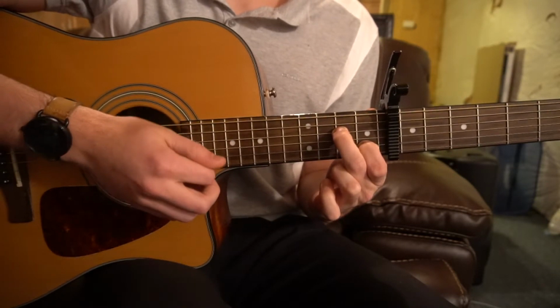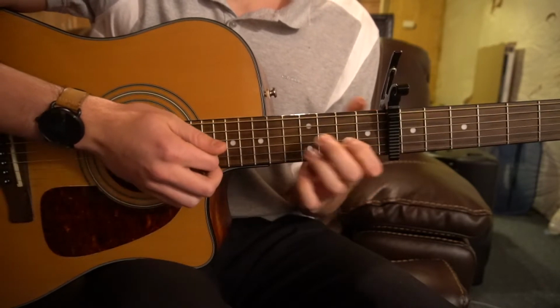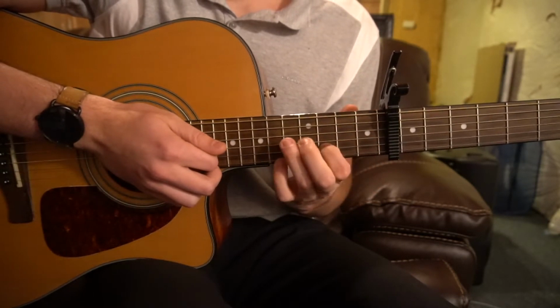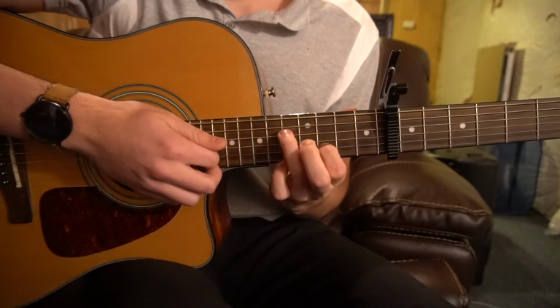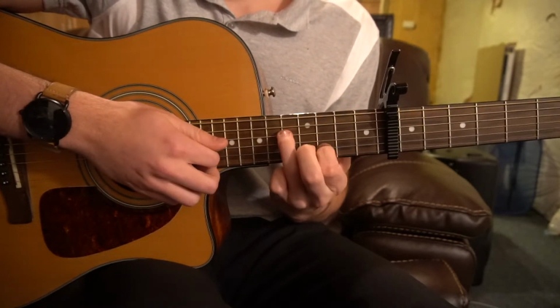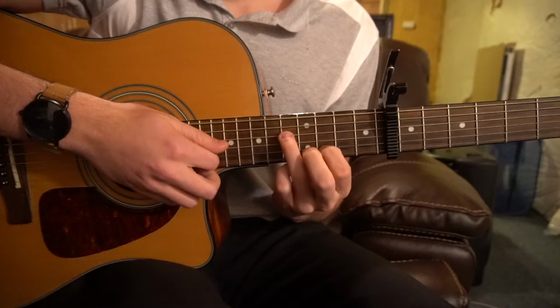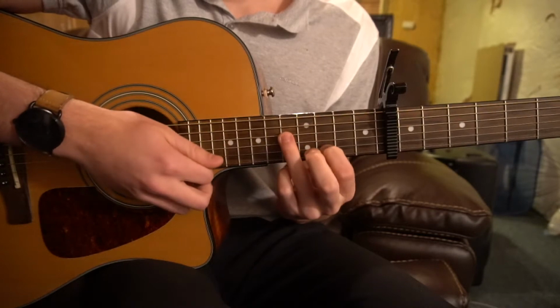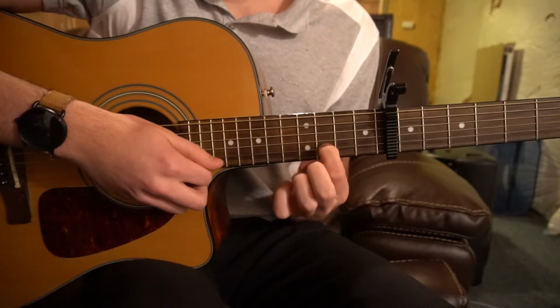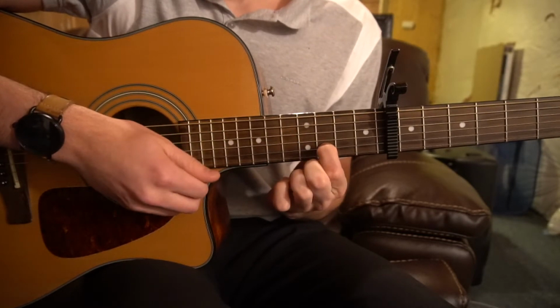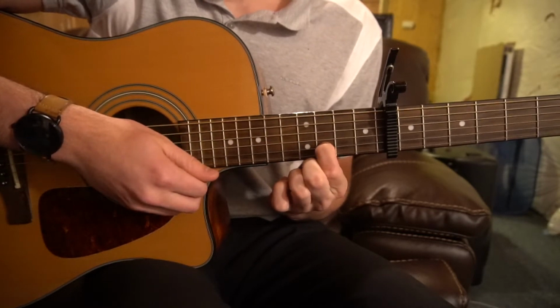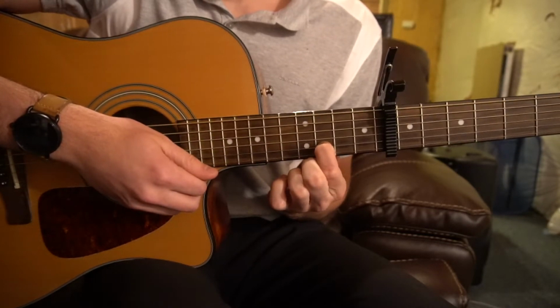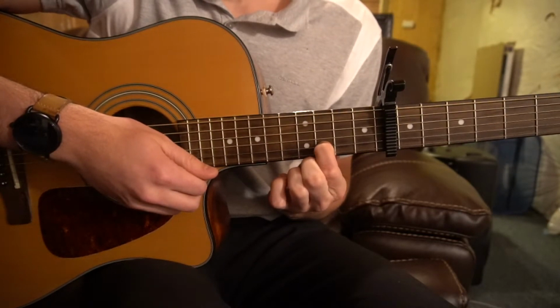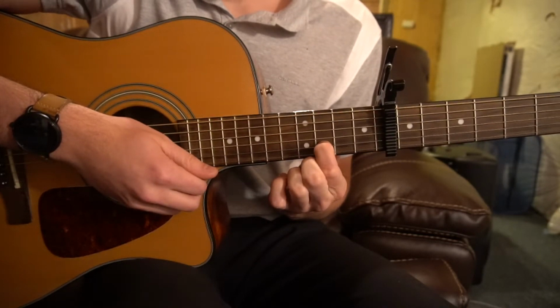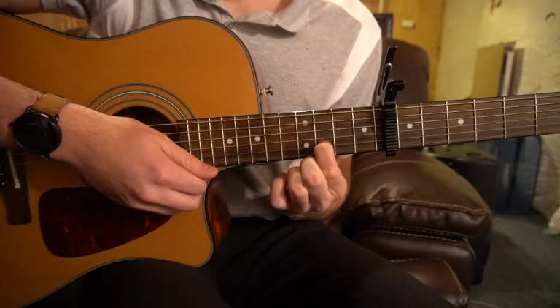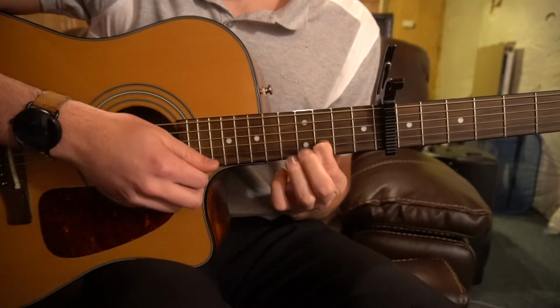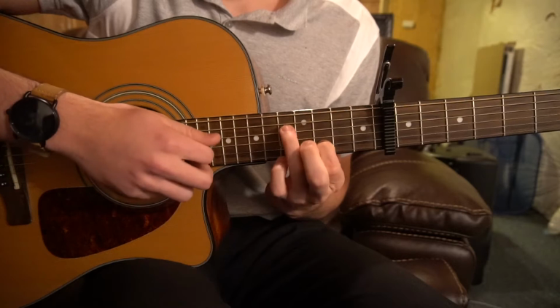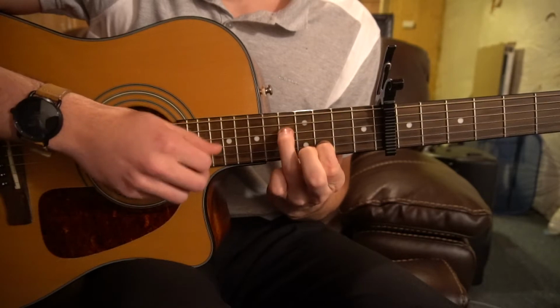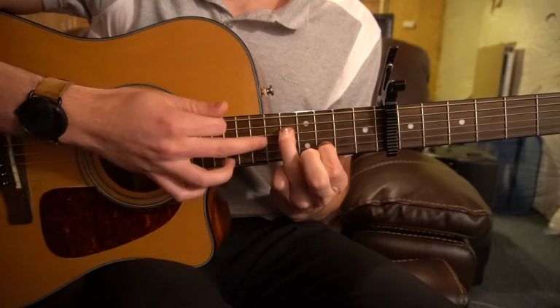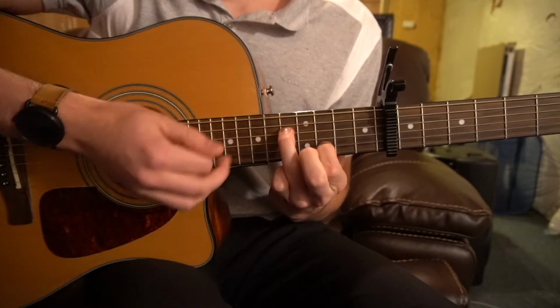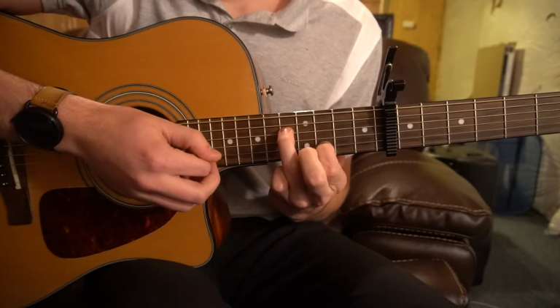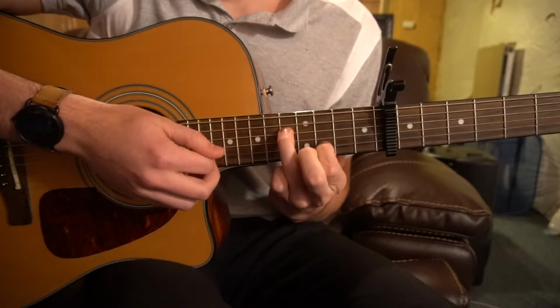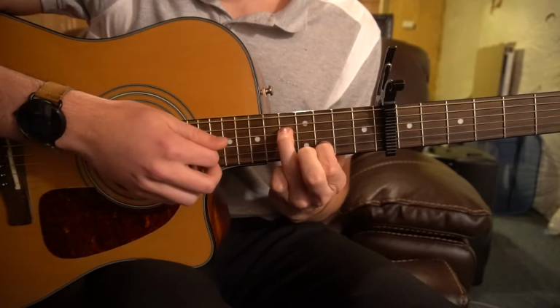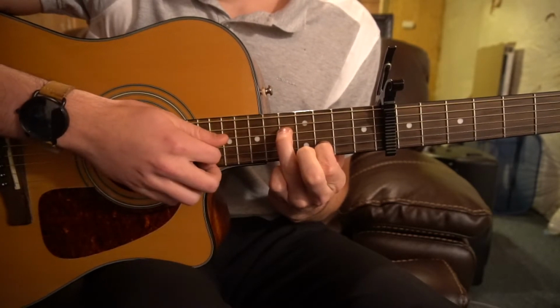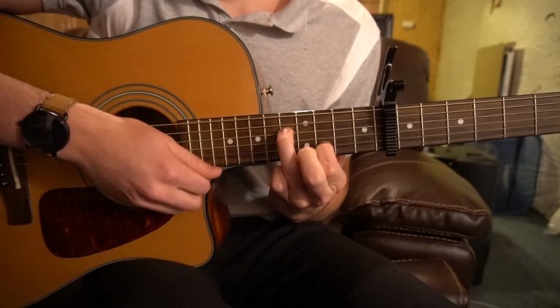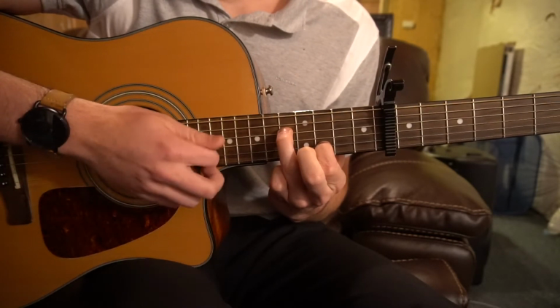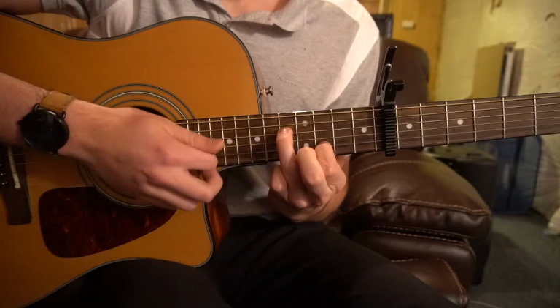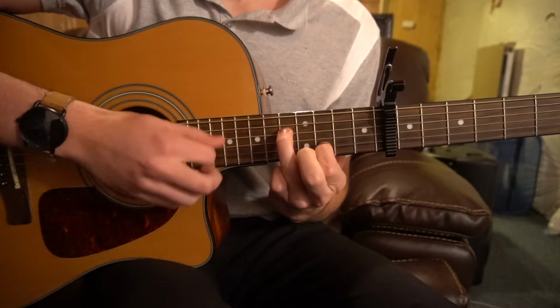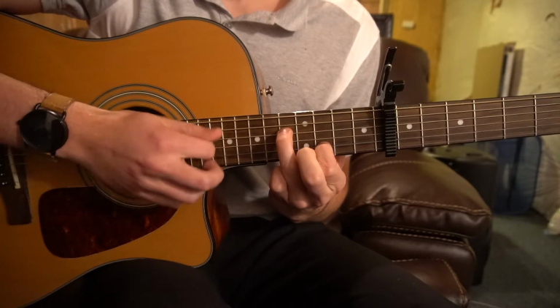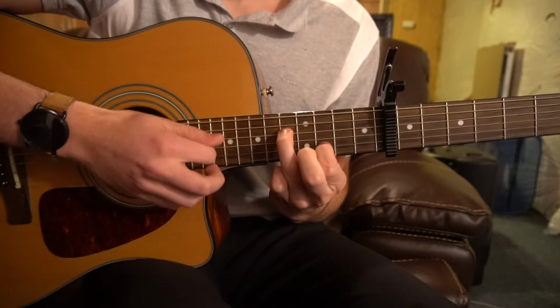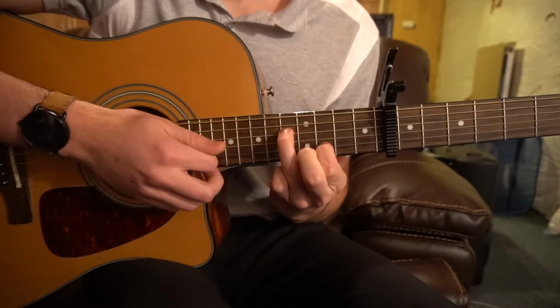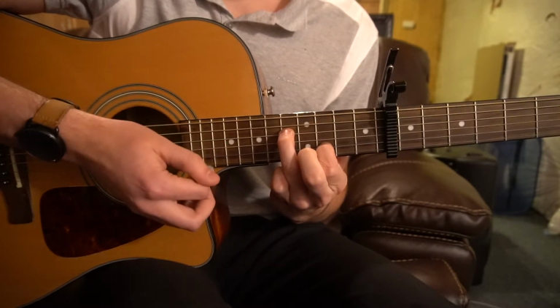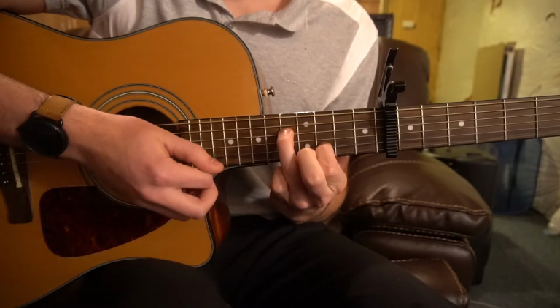Then we're going to jump up to this chord — I'm not sure exactly what it's called, but we have our index finger on the 3rd fret of the B string and ring finger on the 5th fret of the D. And it's the same strumming.